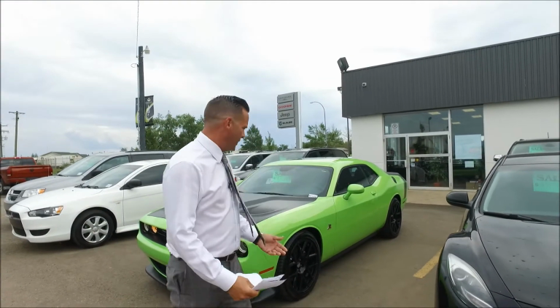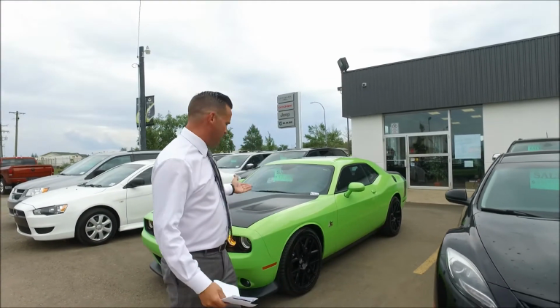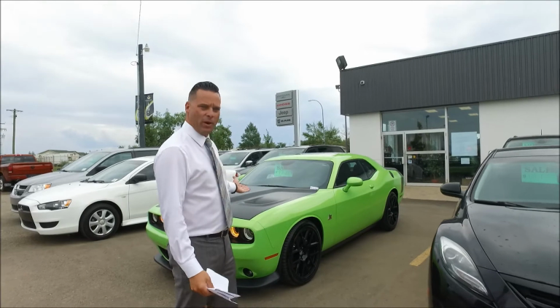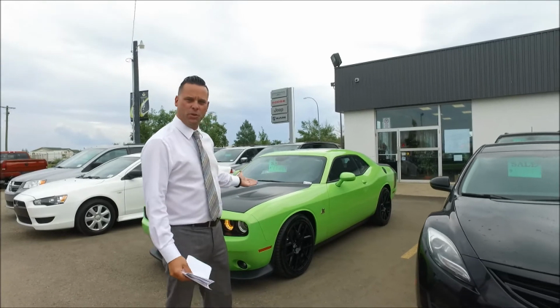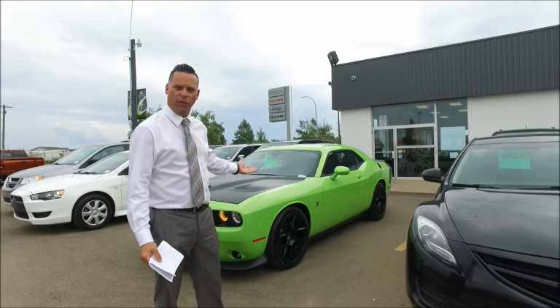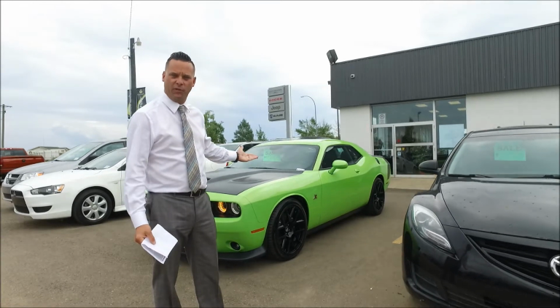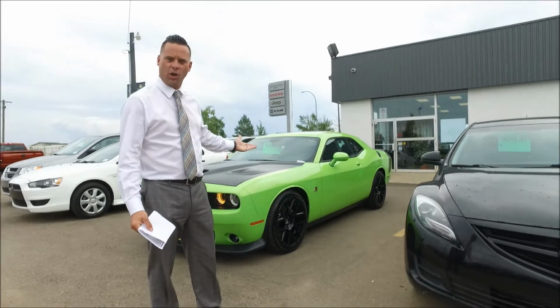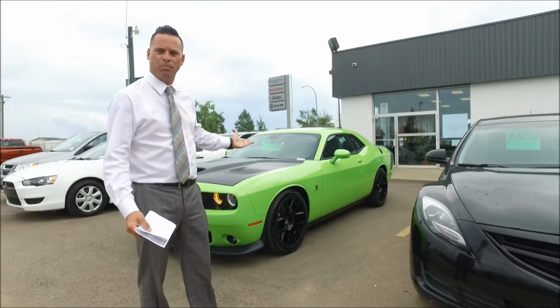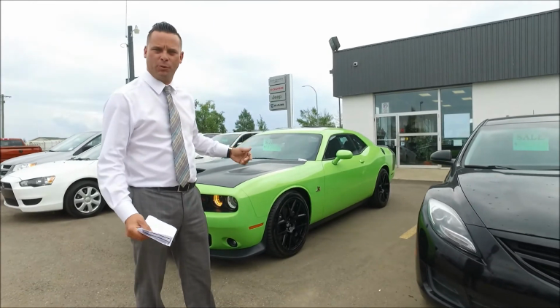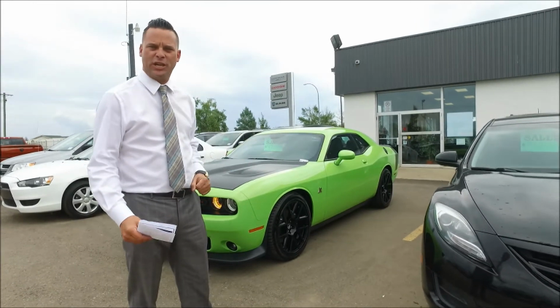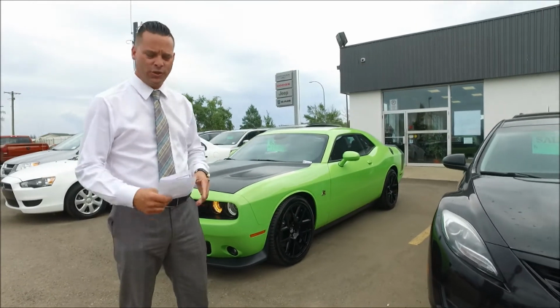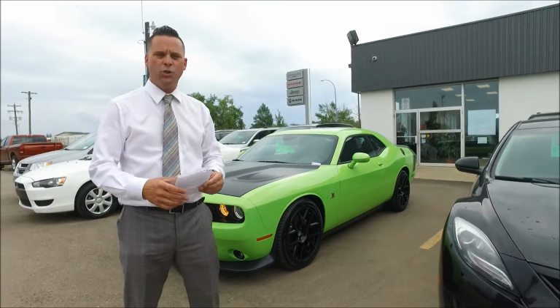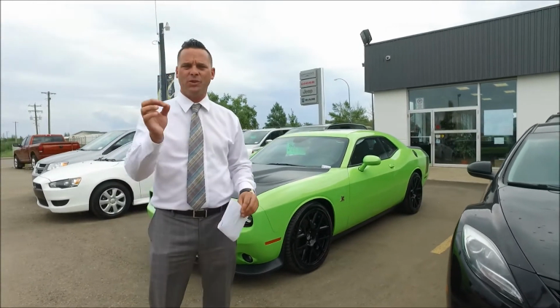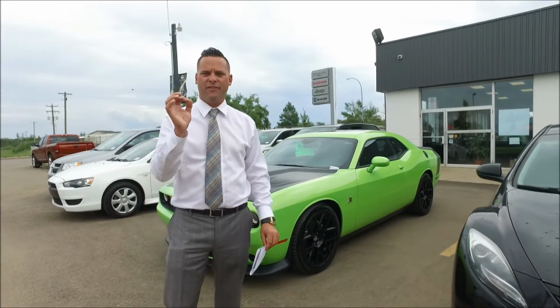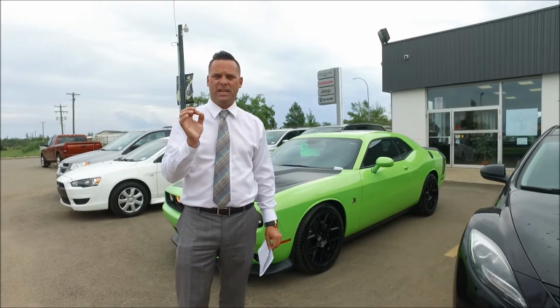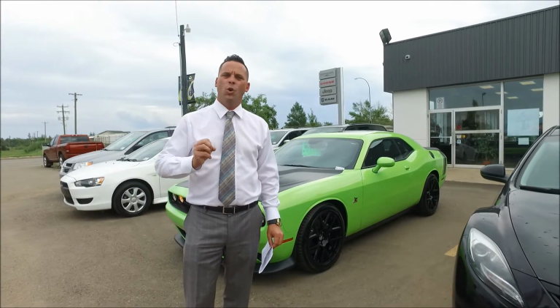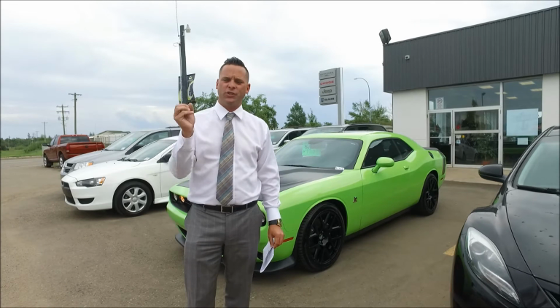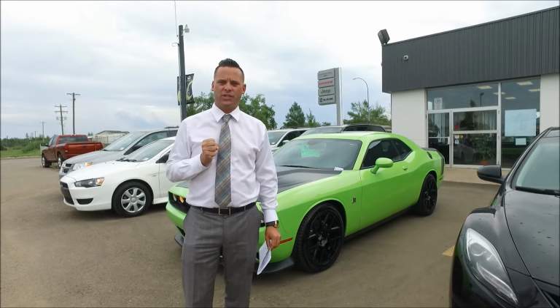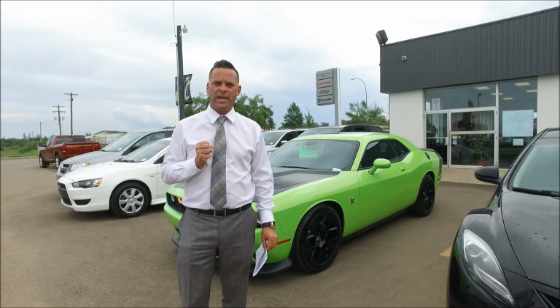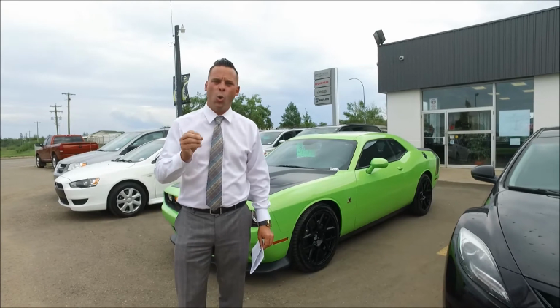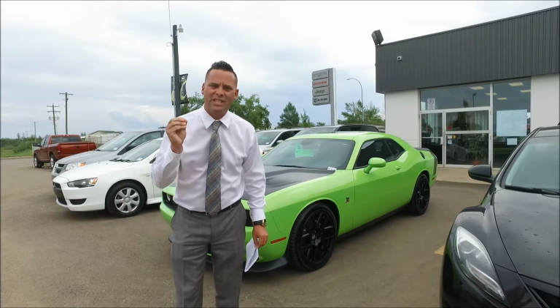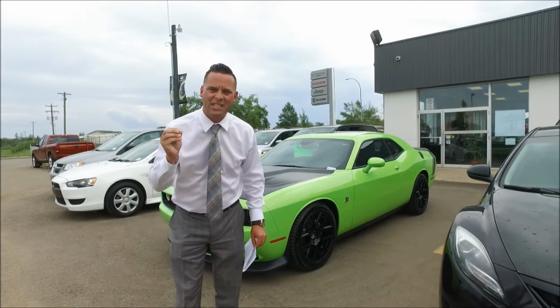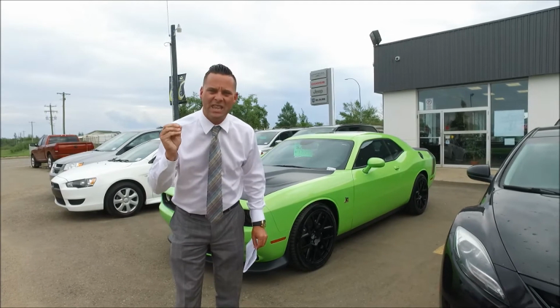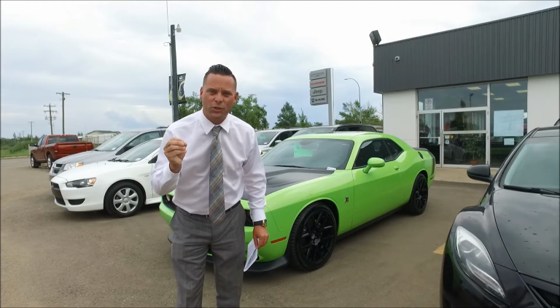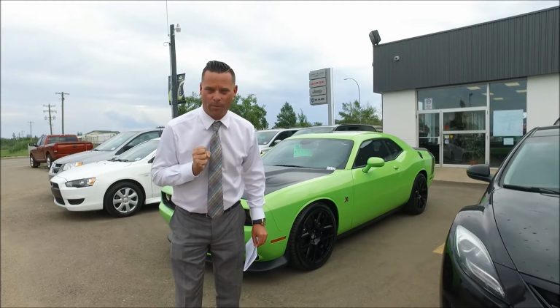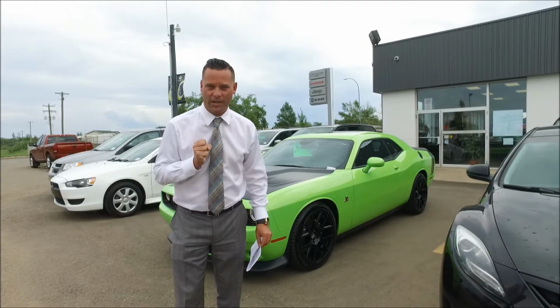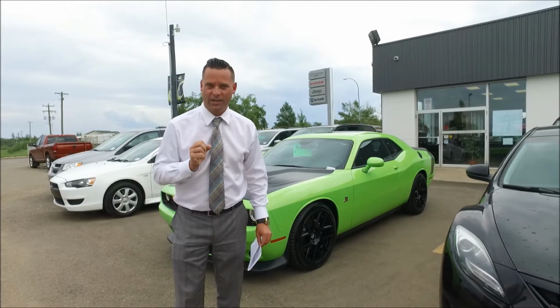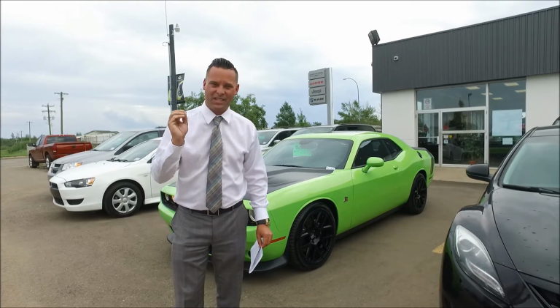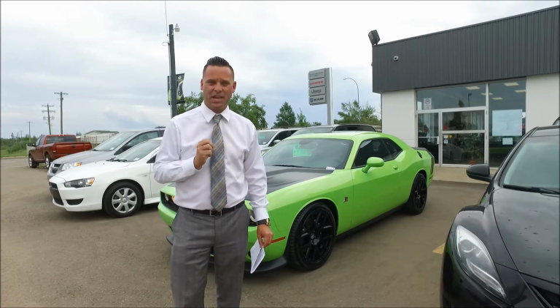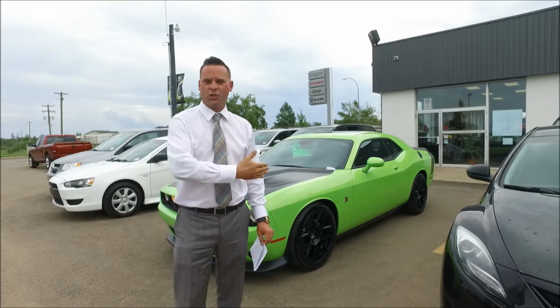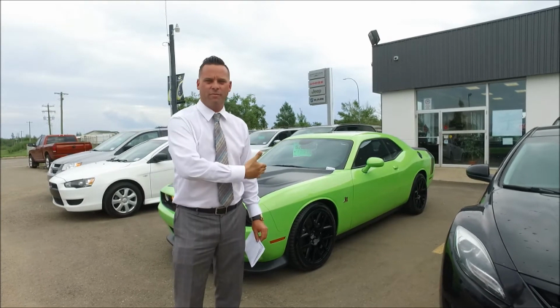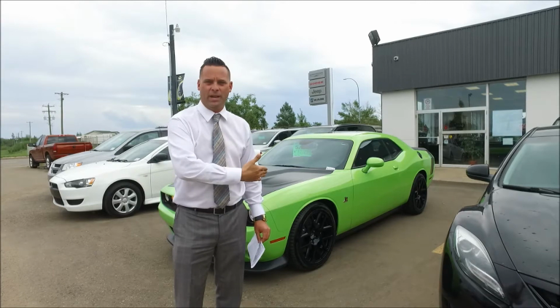Look at this bad boy here. Beautiful, beautiful car — a Sublime Green 2015 Challenger. We just took this in trade with only 16,000 kilometers on it. That's 16,000 — this car isn't even broken in.